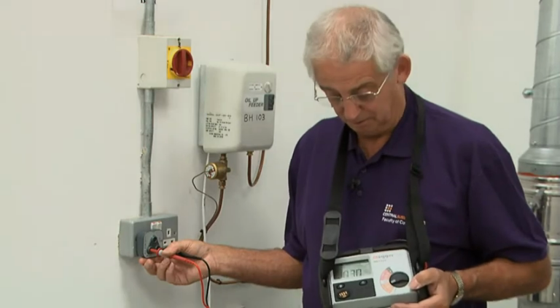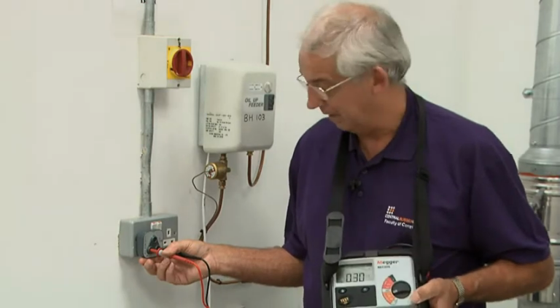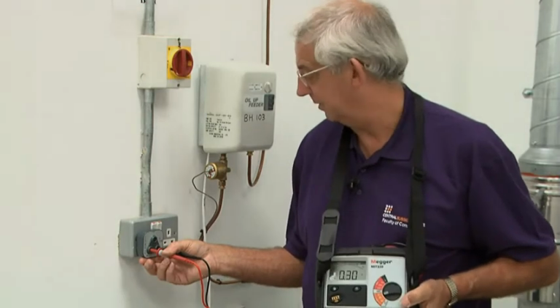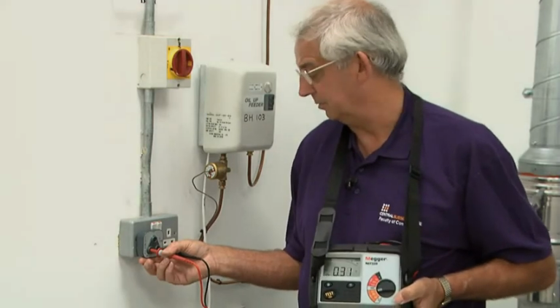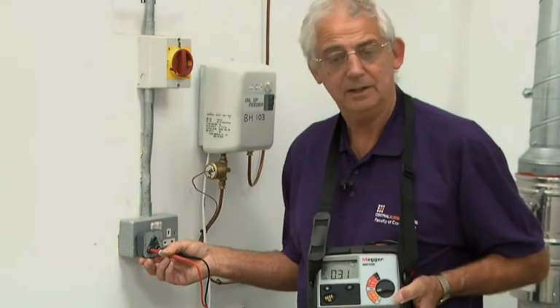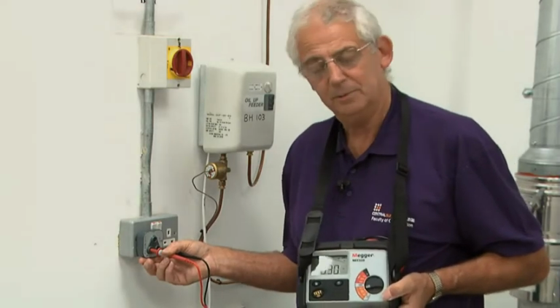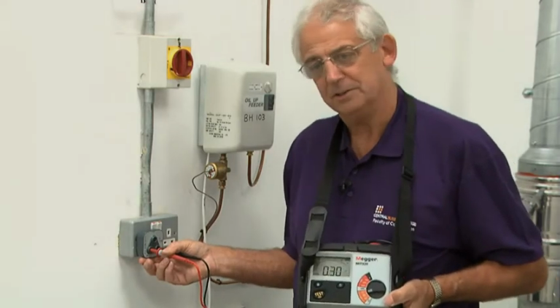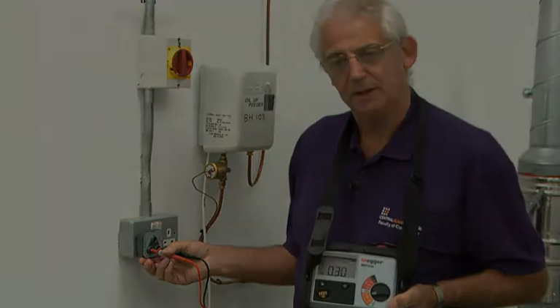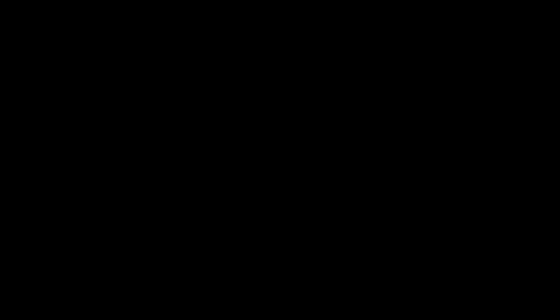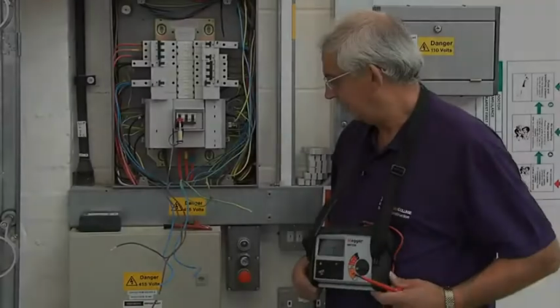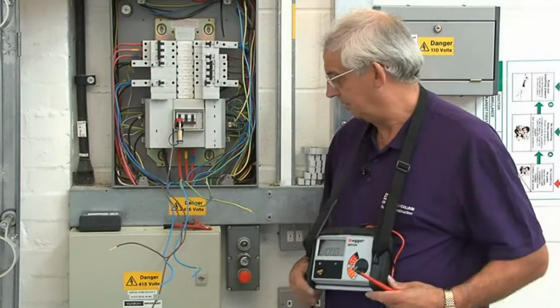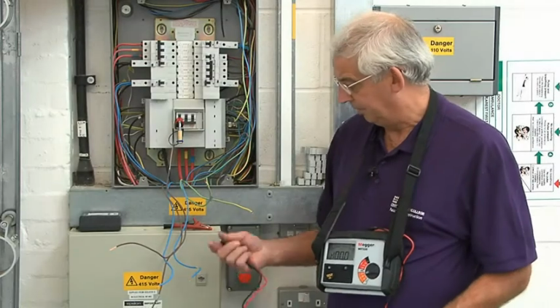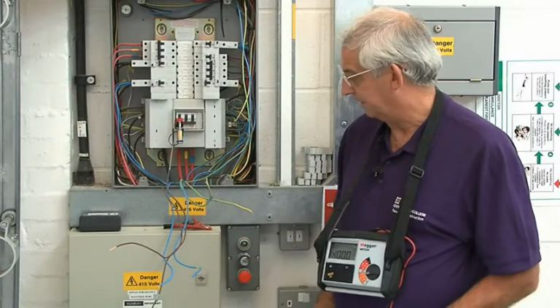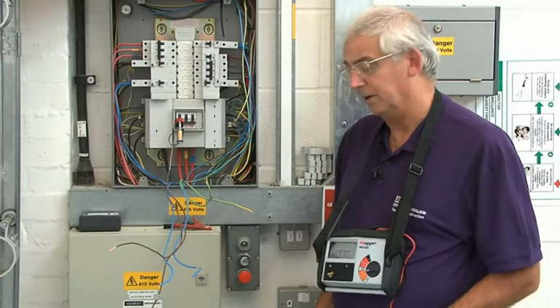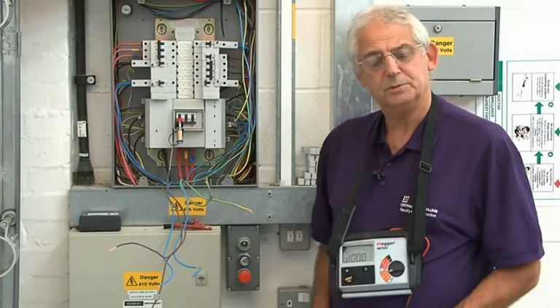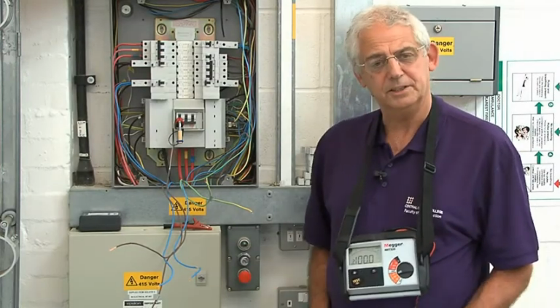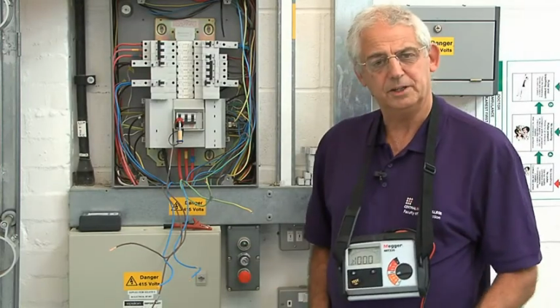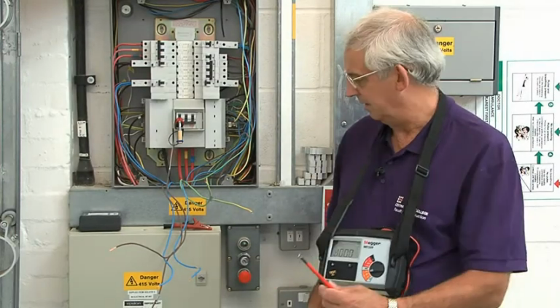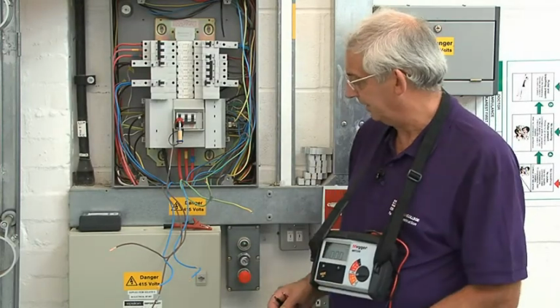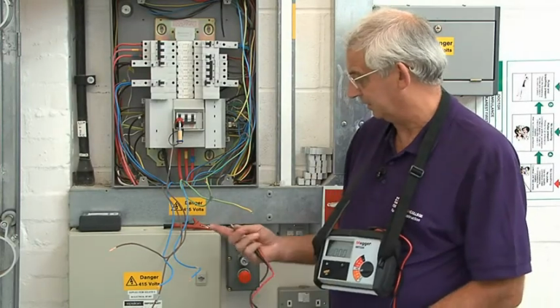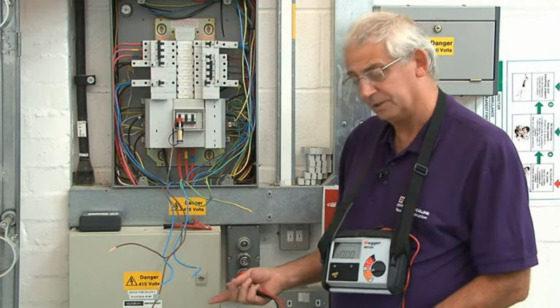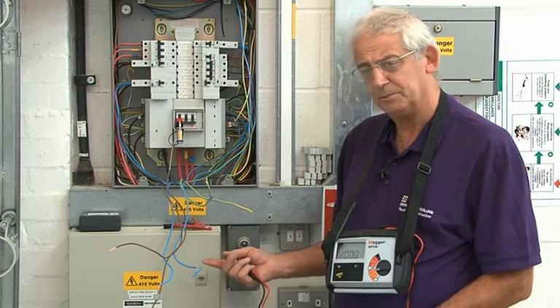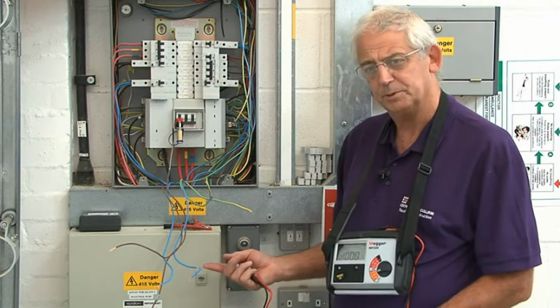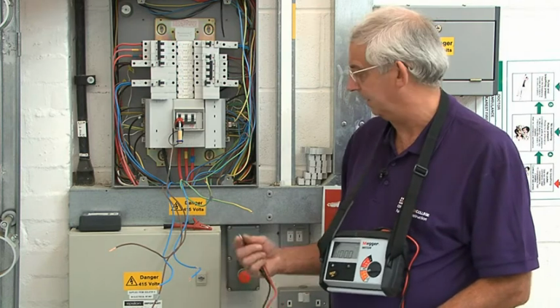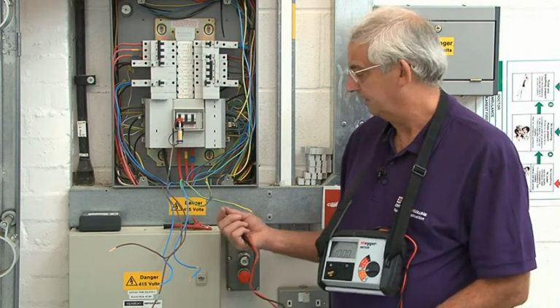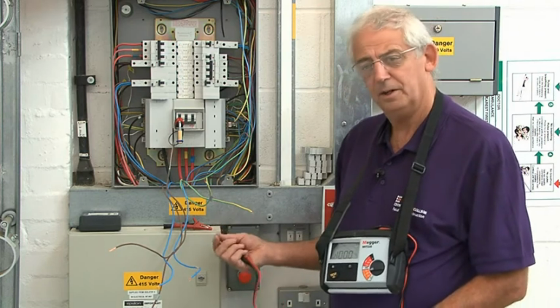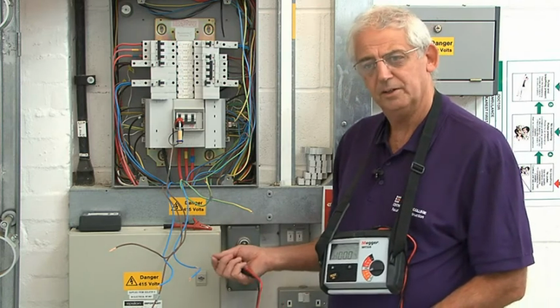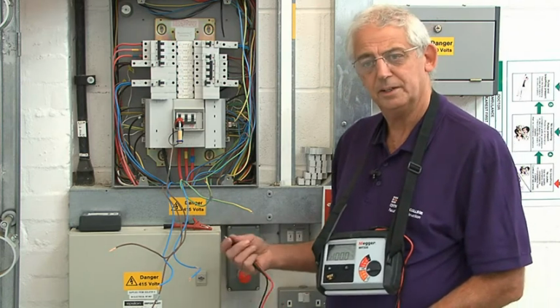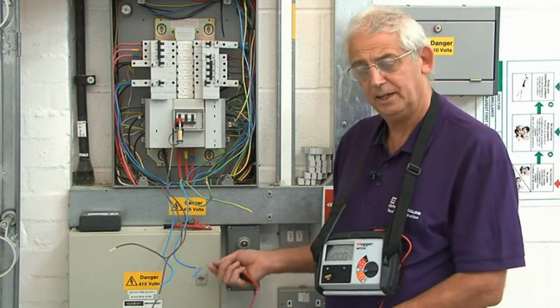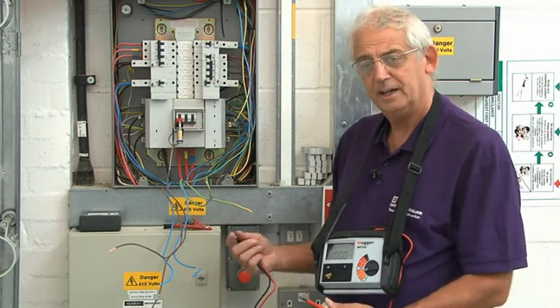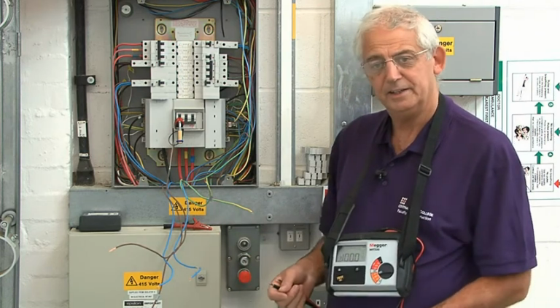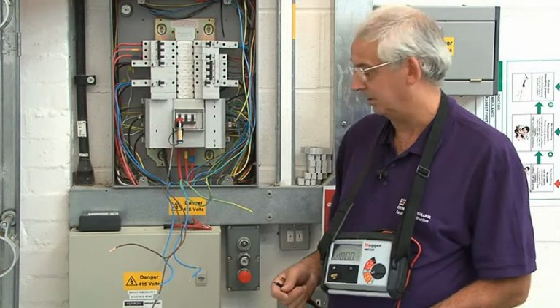I'm quite happy now that this is on a ring and the polarity is correct. Now I've completed the line and neutral test at each socket, I need to do the same test between the line and earth — again here and at each socket.